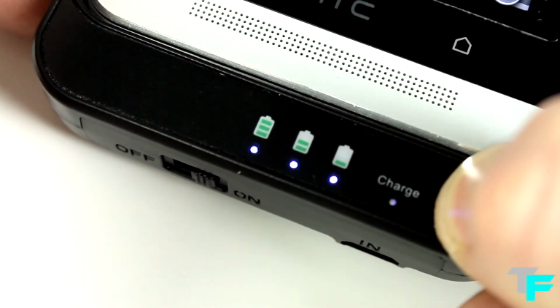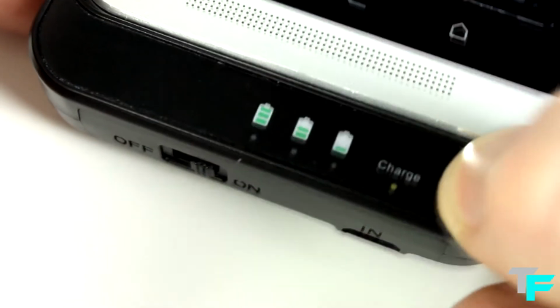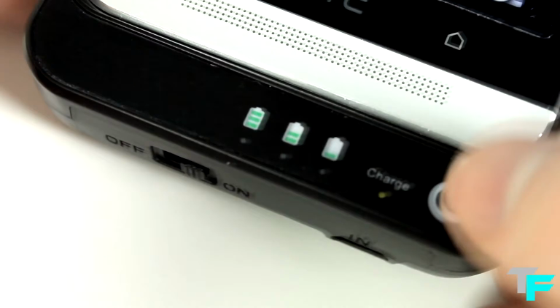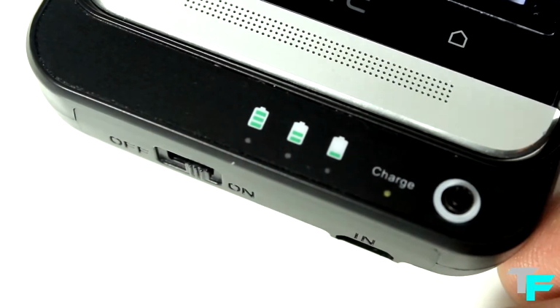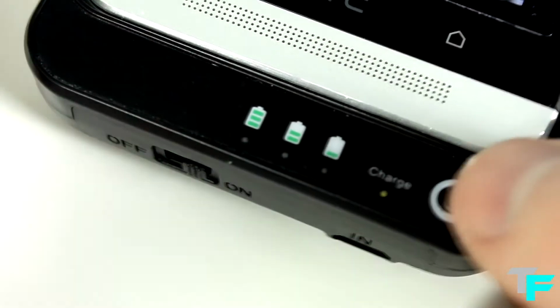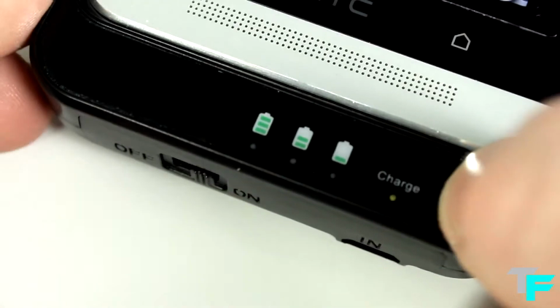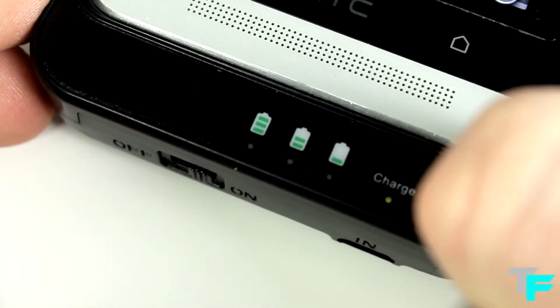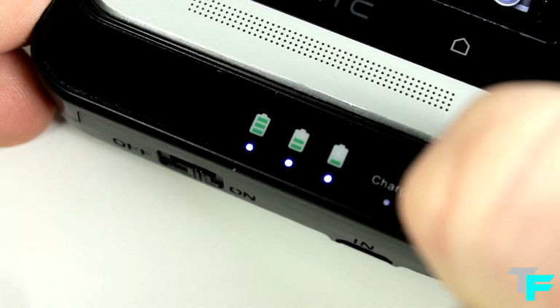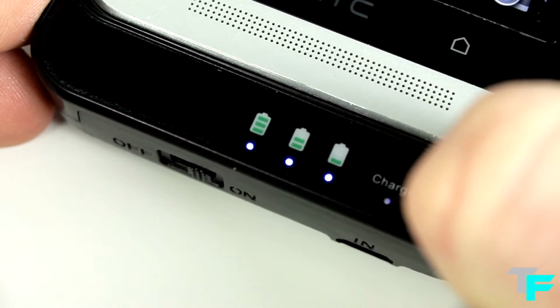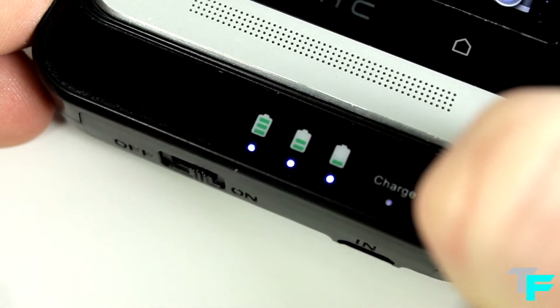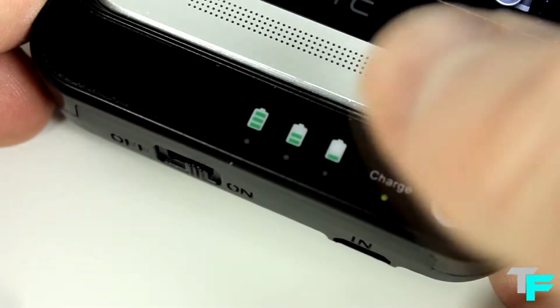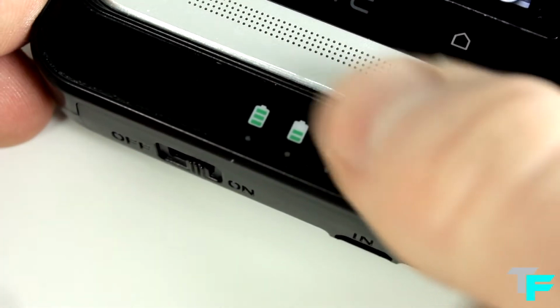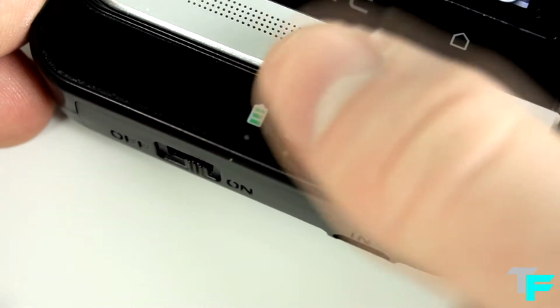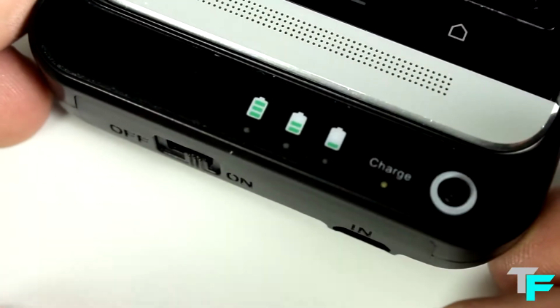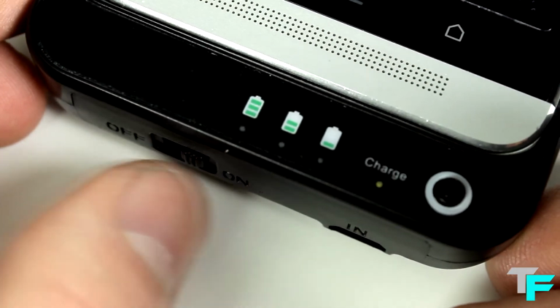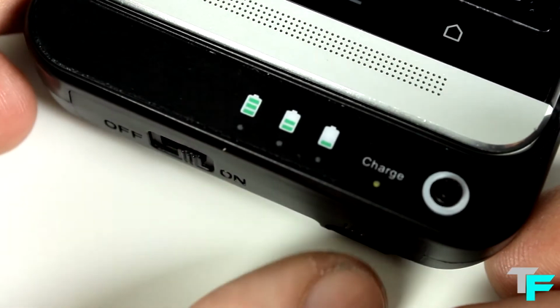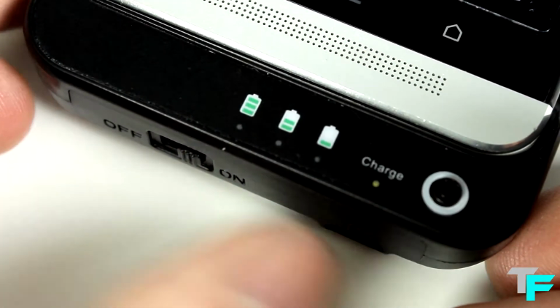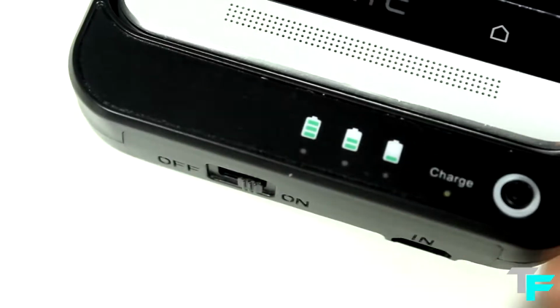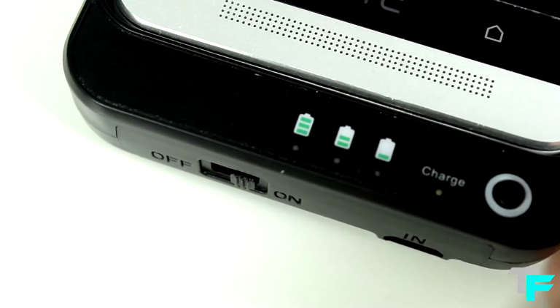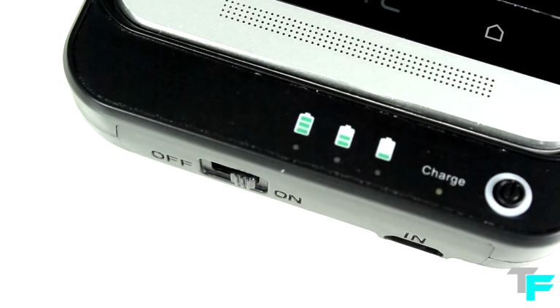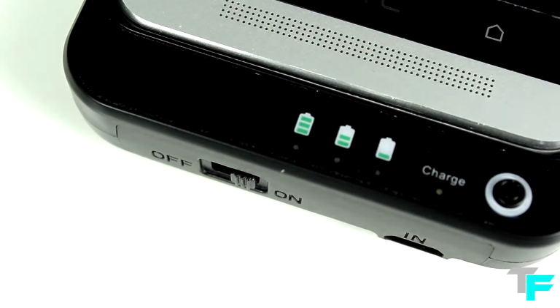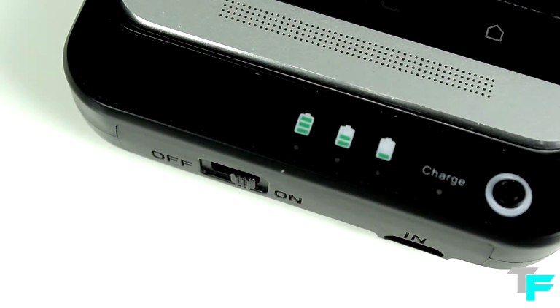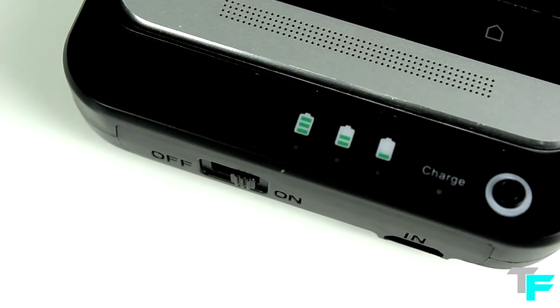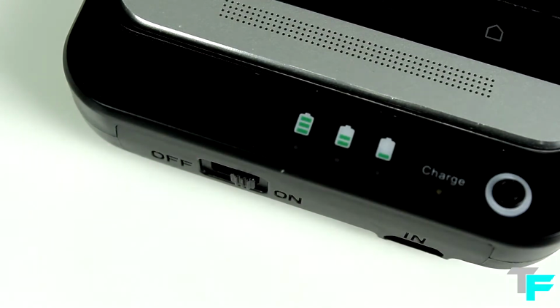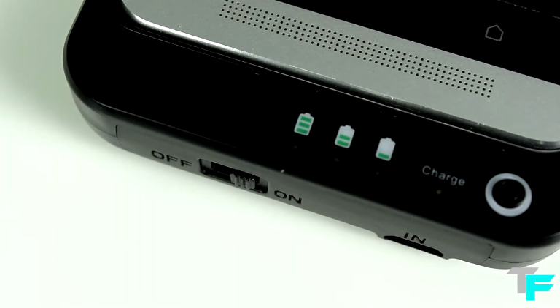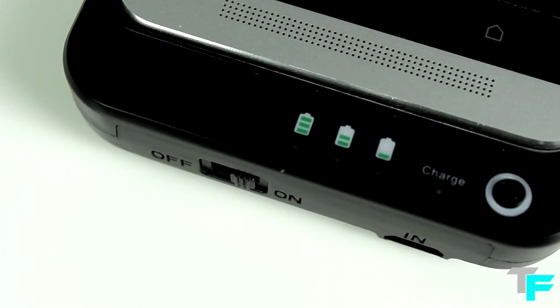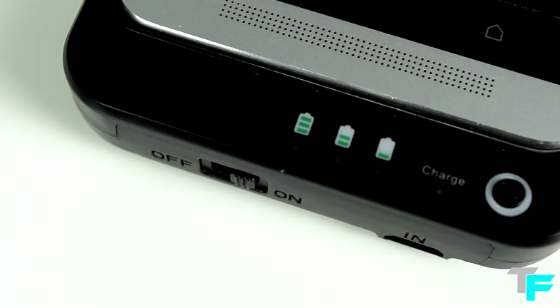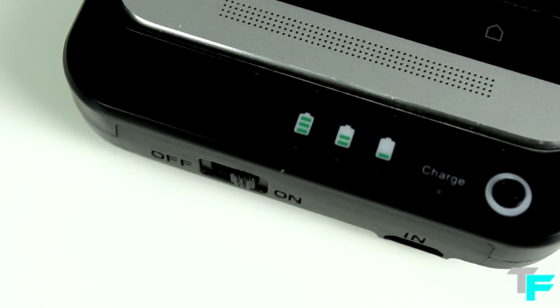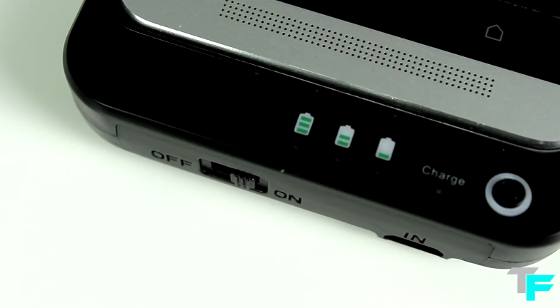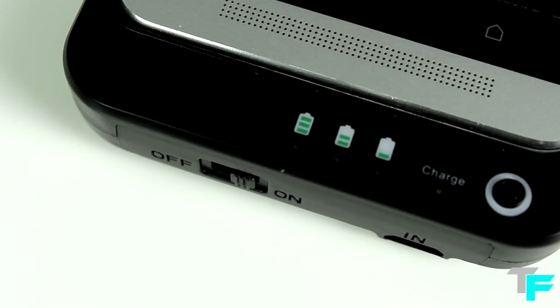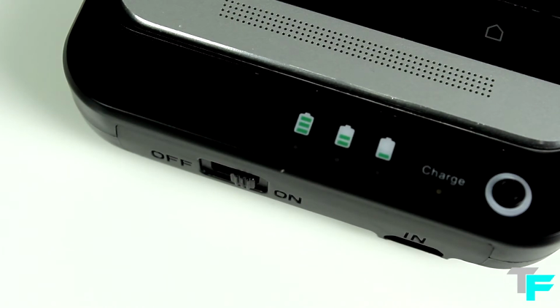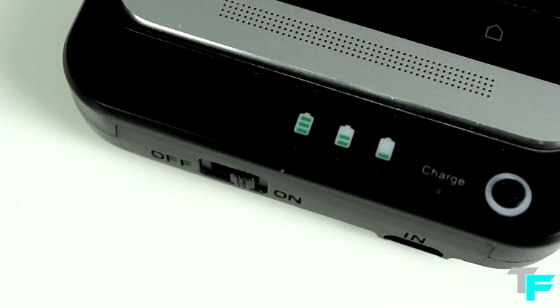As you can see, it's got a charging button. You press that and it shows you how much charge is left in the case. On the bottom there's also an on/off switch, so if you're not using it you can switch it off to save the battery.